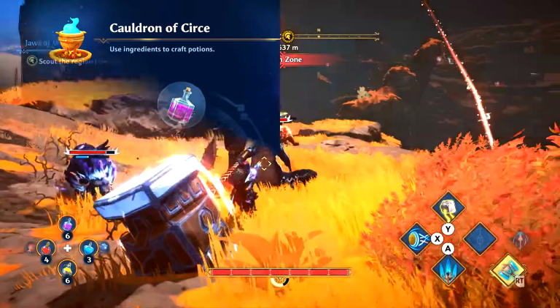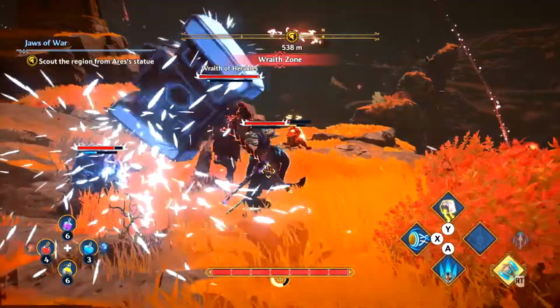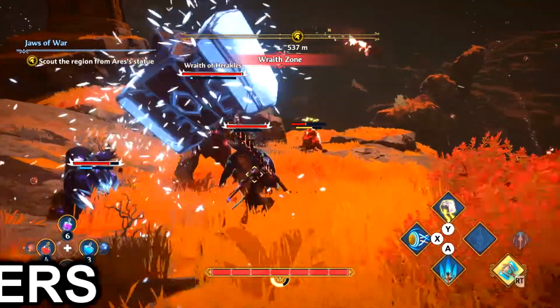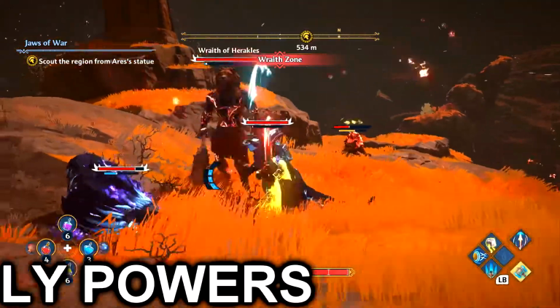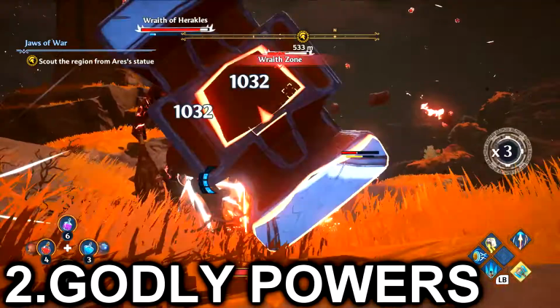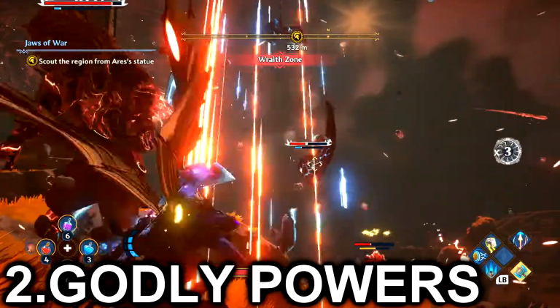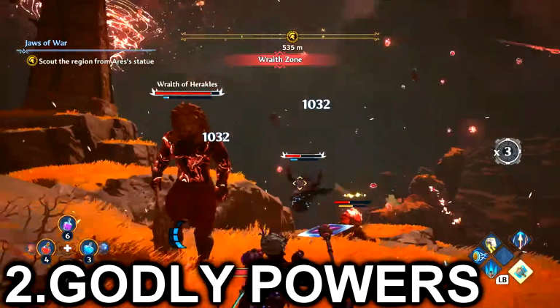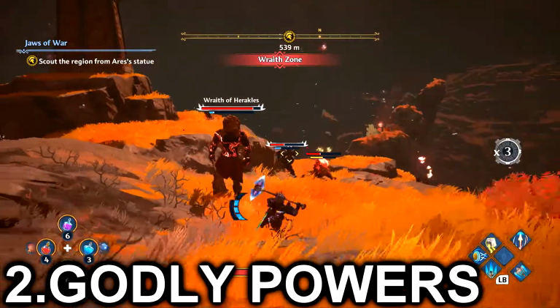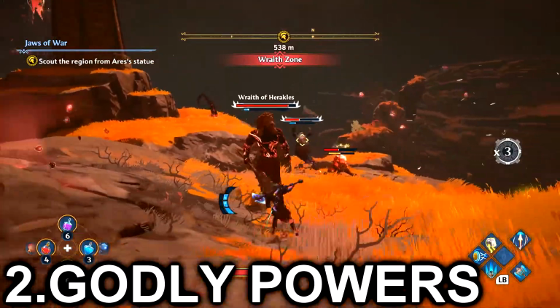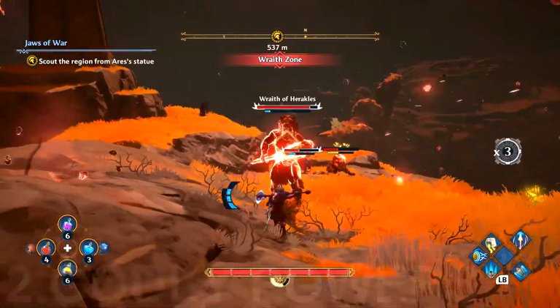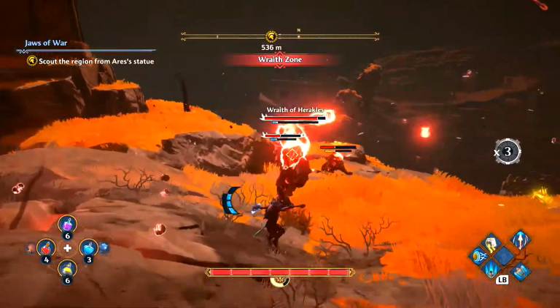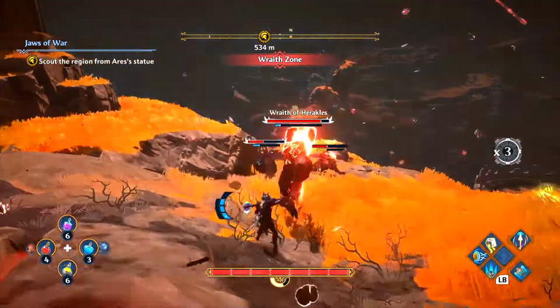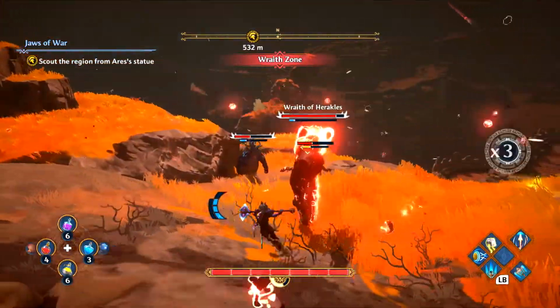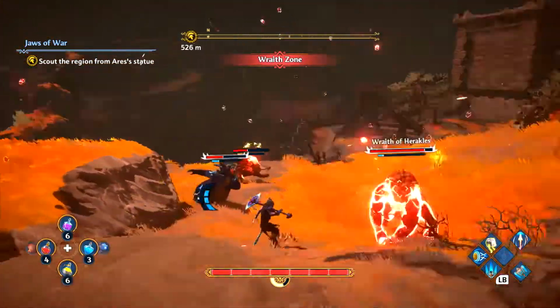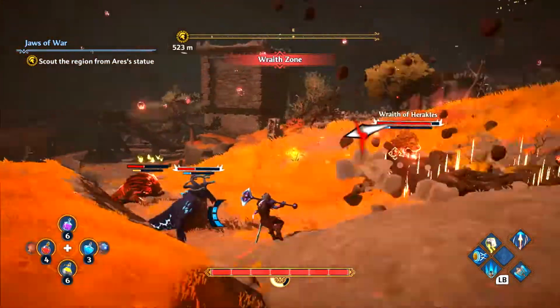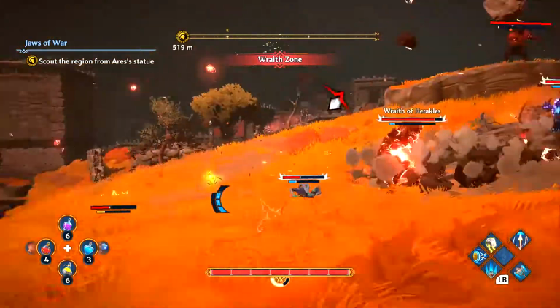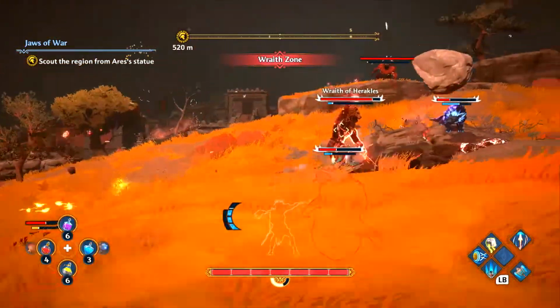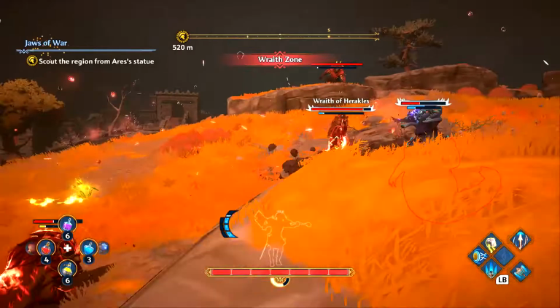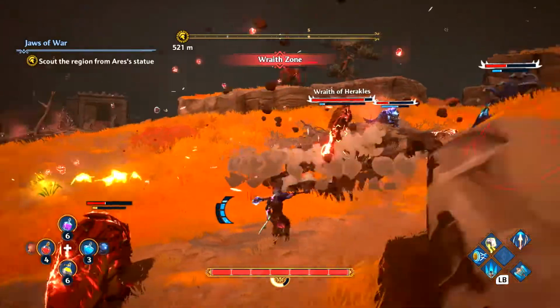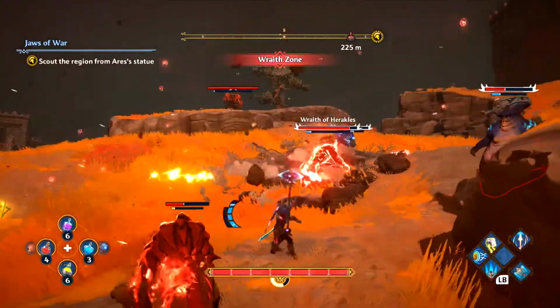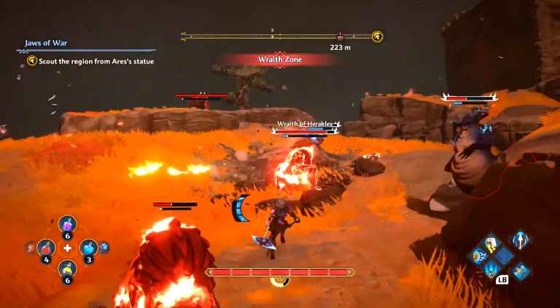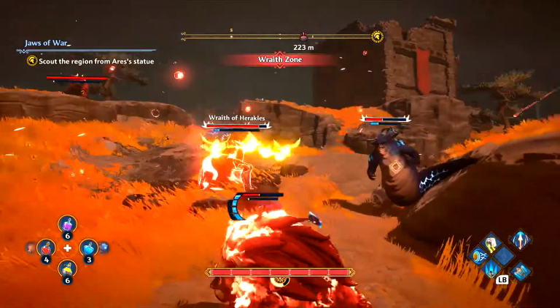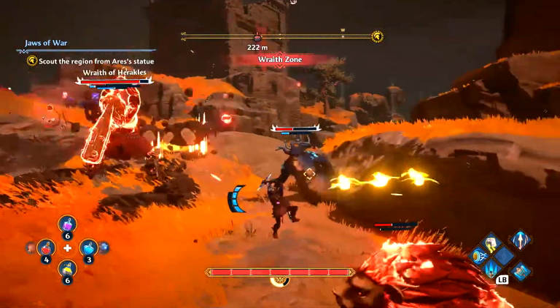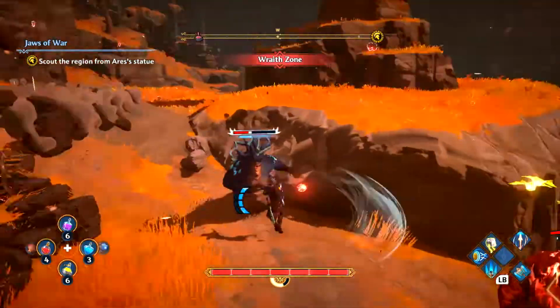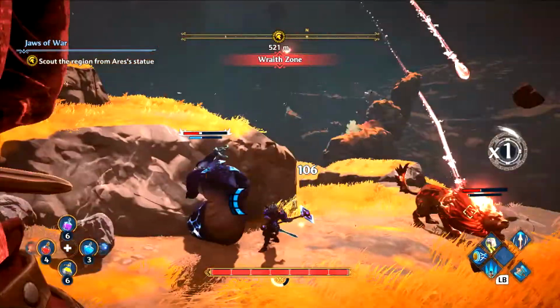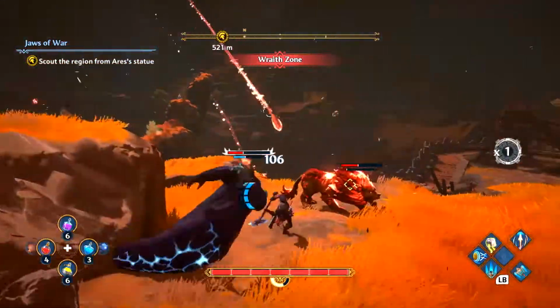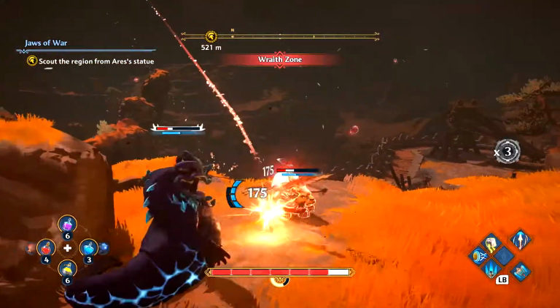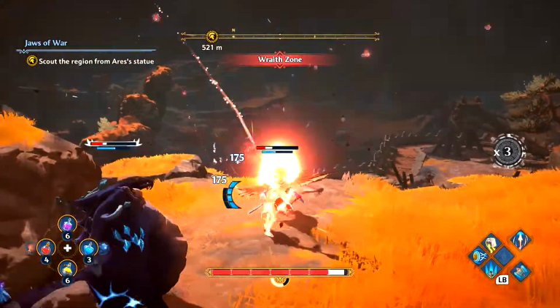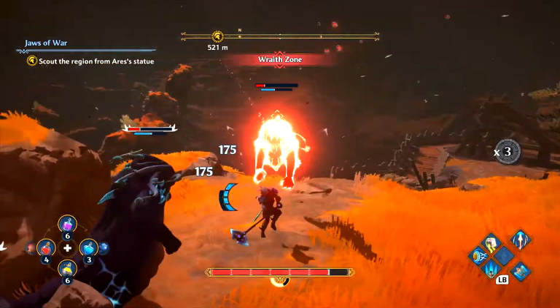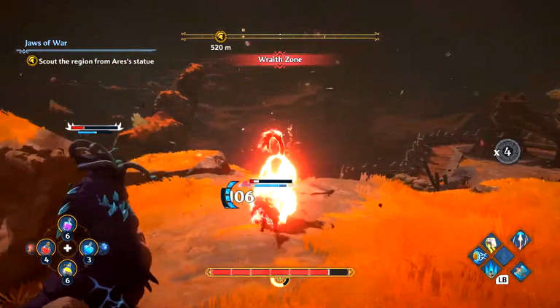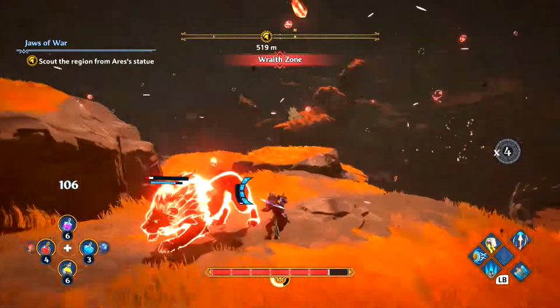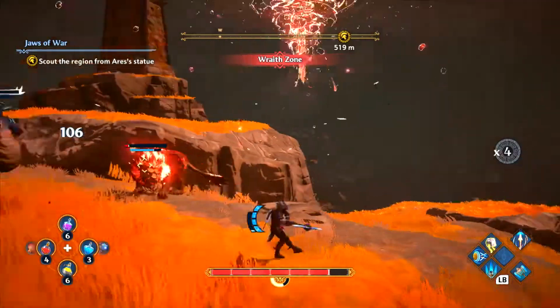Next up, we have godly powers. Your godly powers are very effective against all enemies, of course. They deal great damage and they also build stun meter on your enemies.